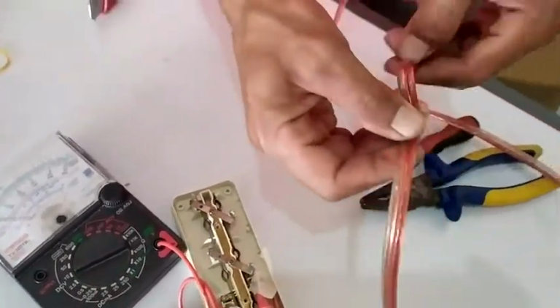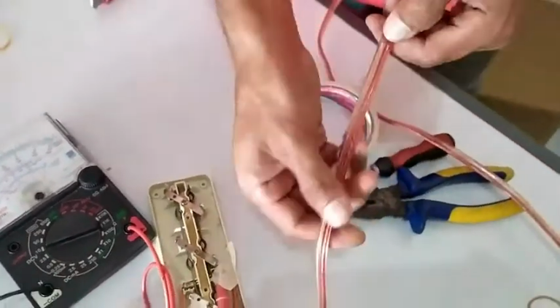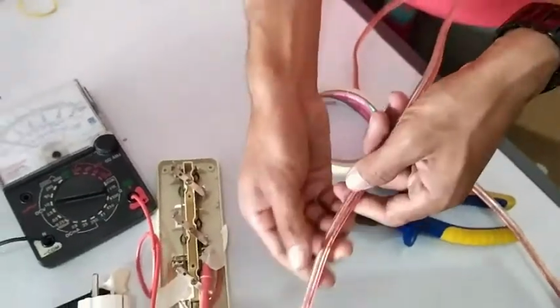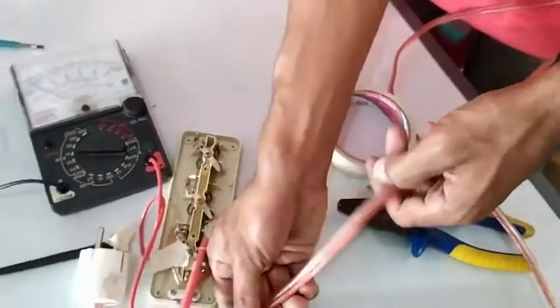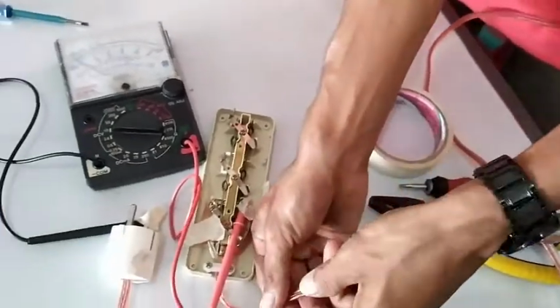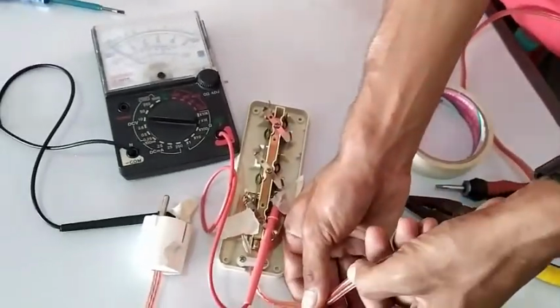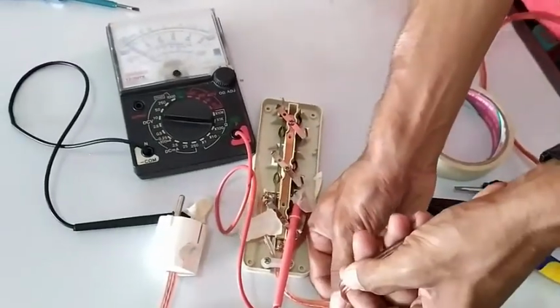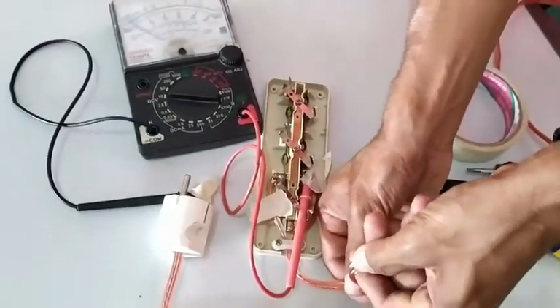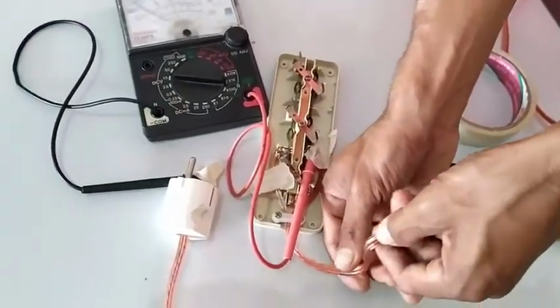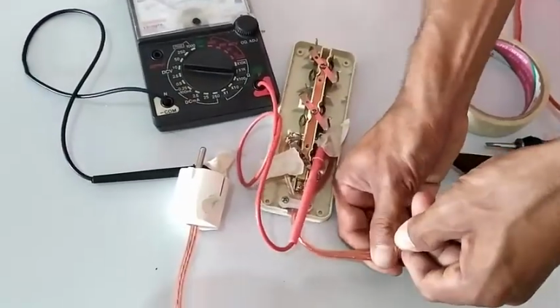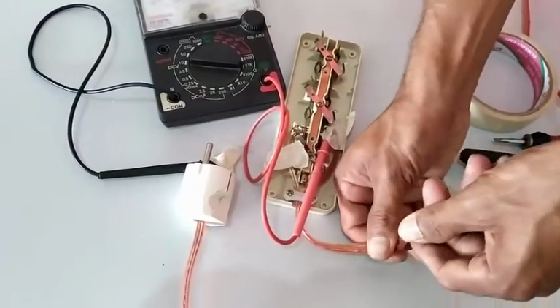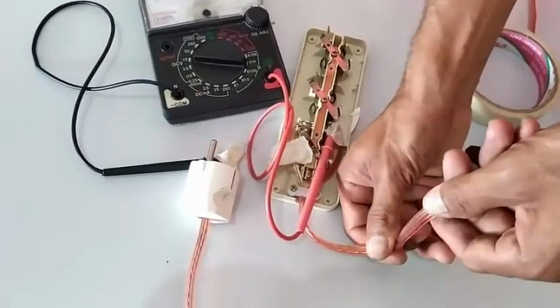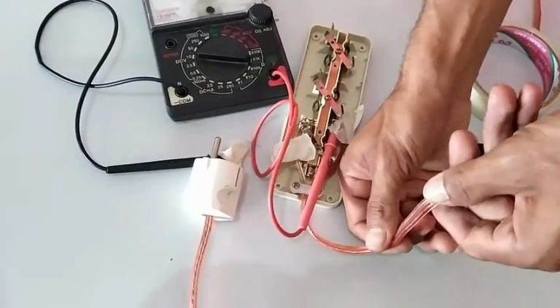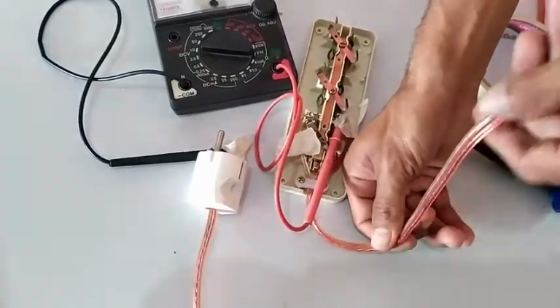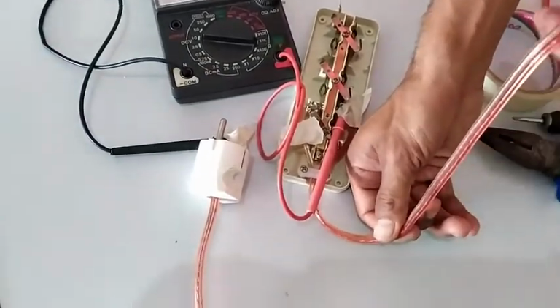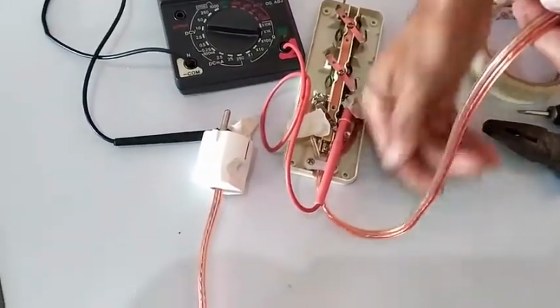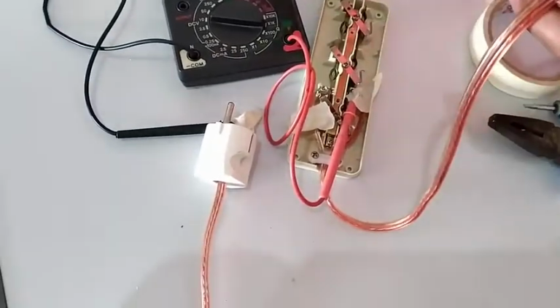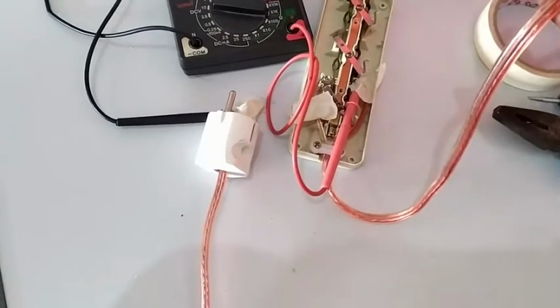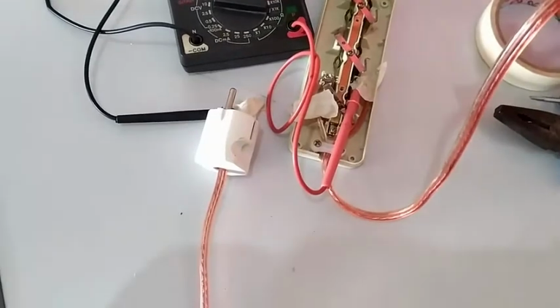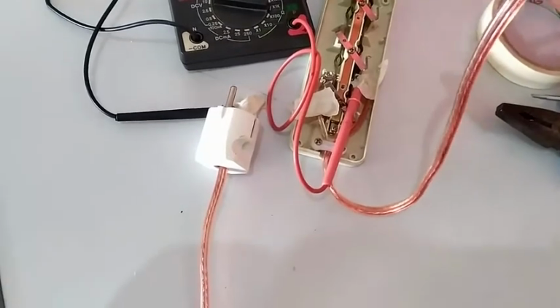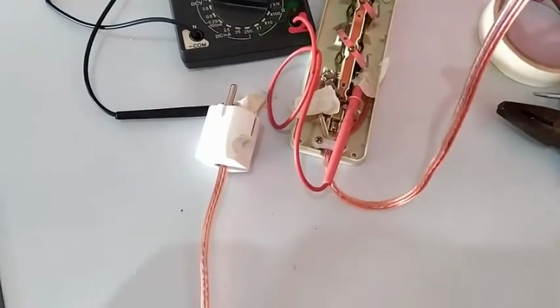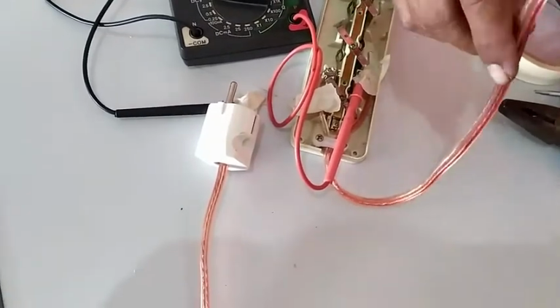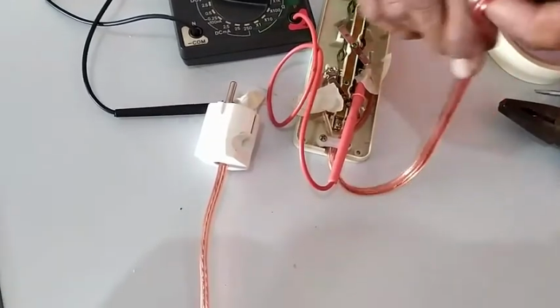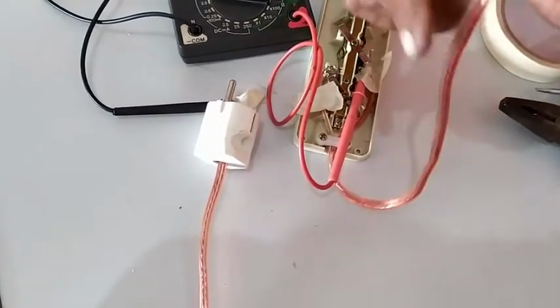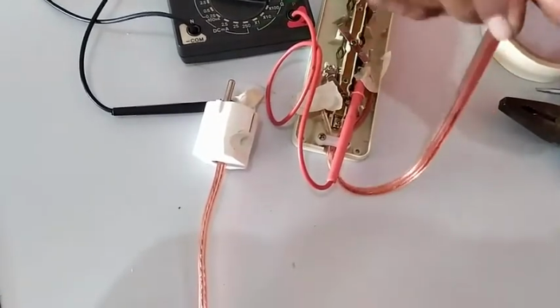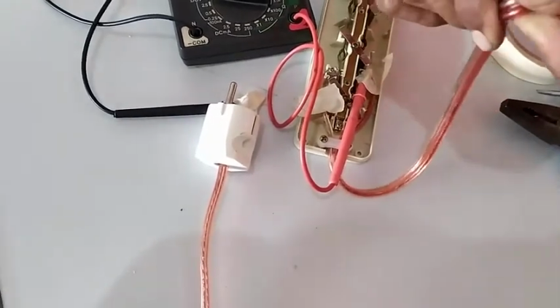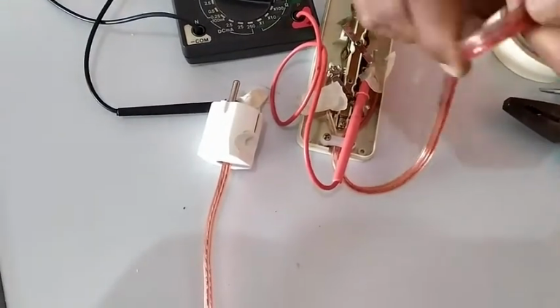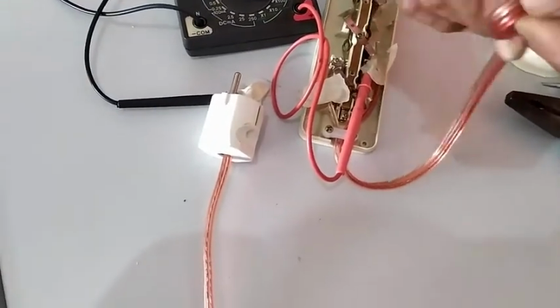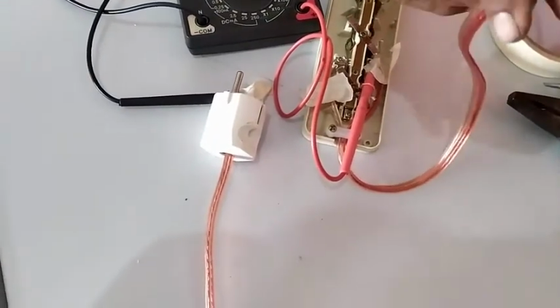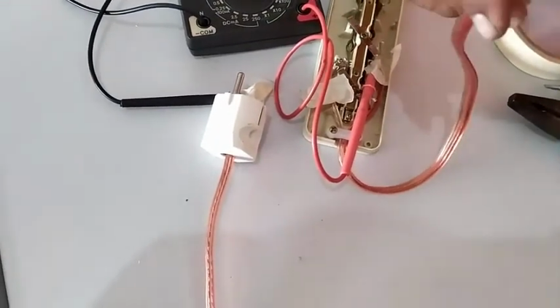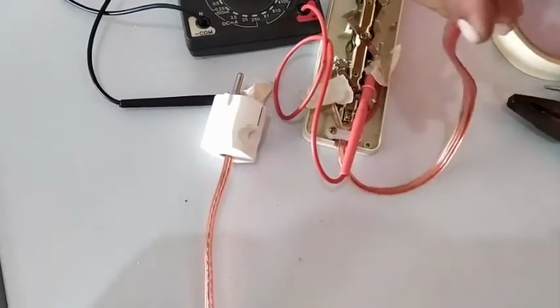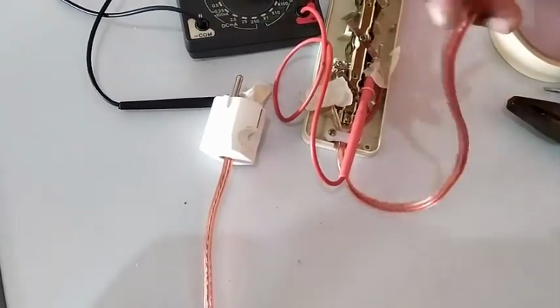Jadi kita cari dari pertama dari akarnya ya. Nah nampaknya udah connect nih, cuman belum tahu gimana yang letak putihnya ini. Nah ini dapat, nampaknya udah berjalan ya.